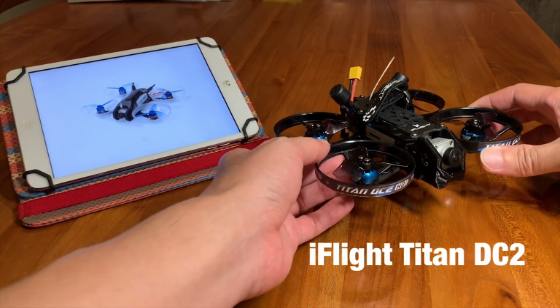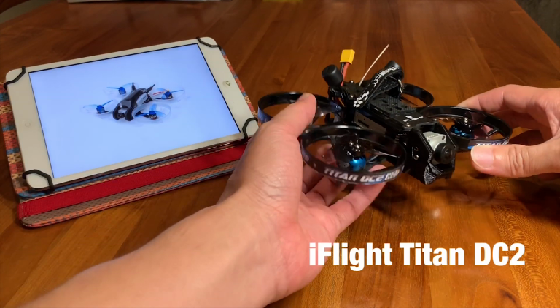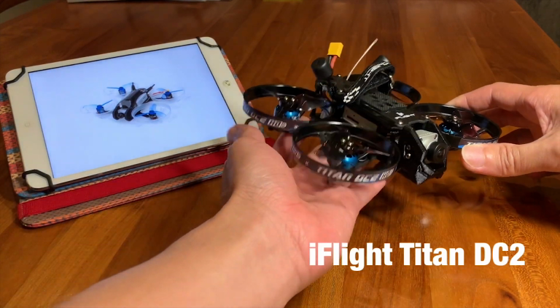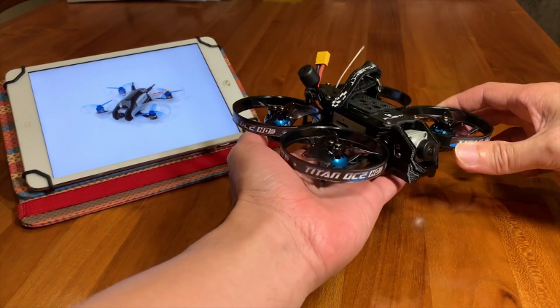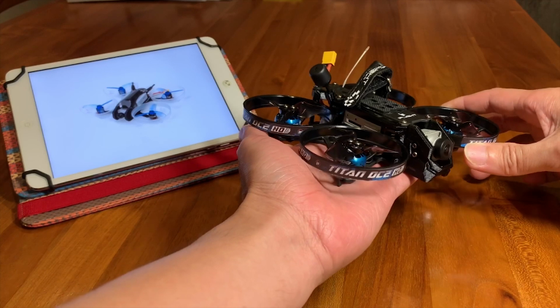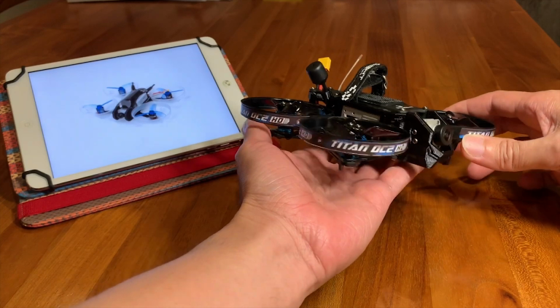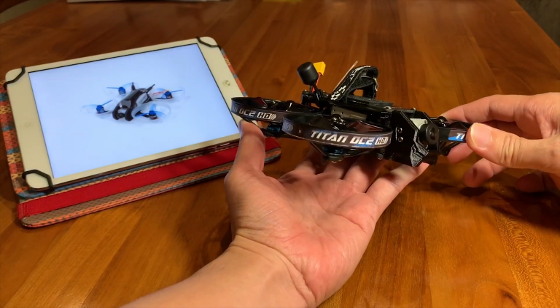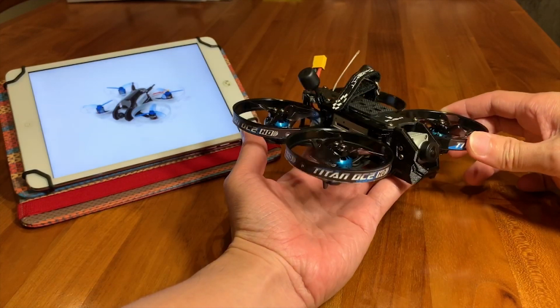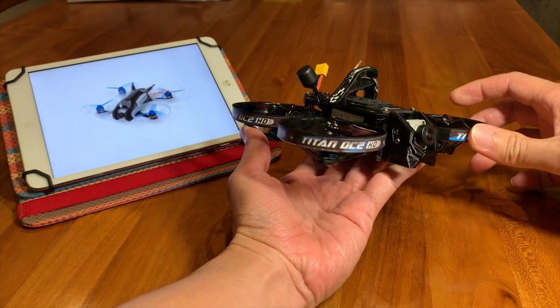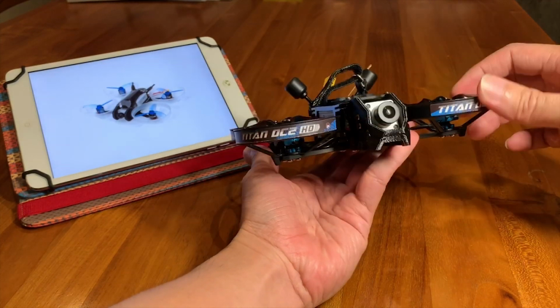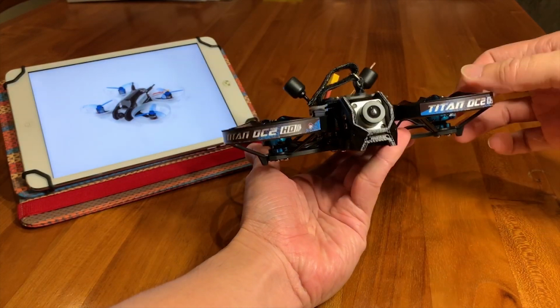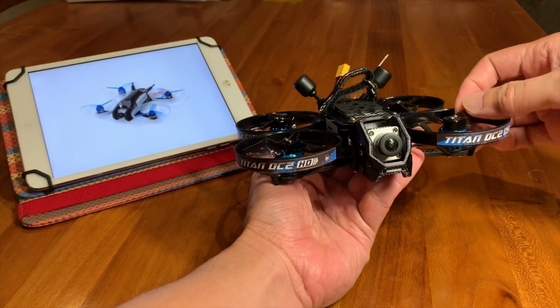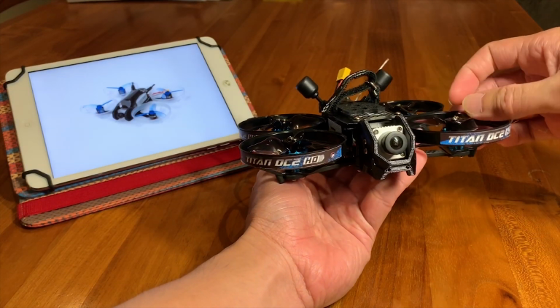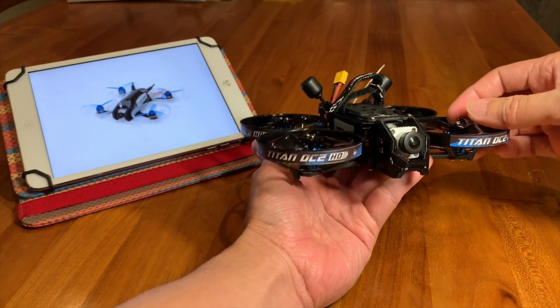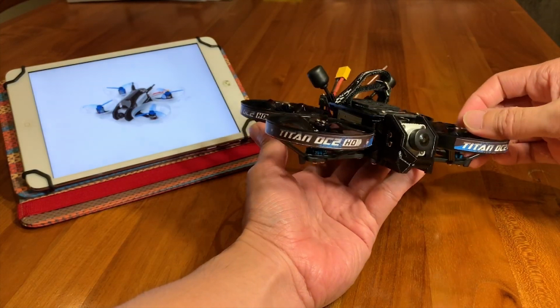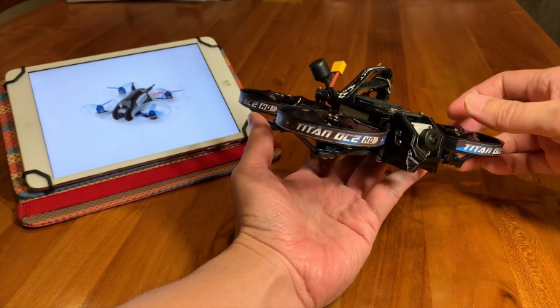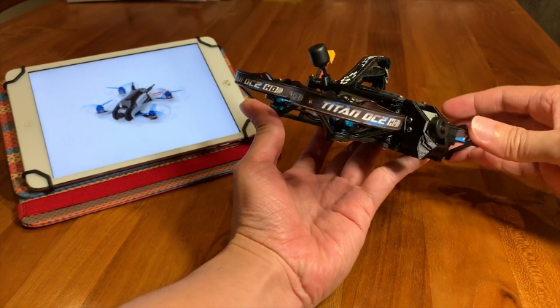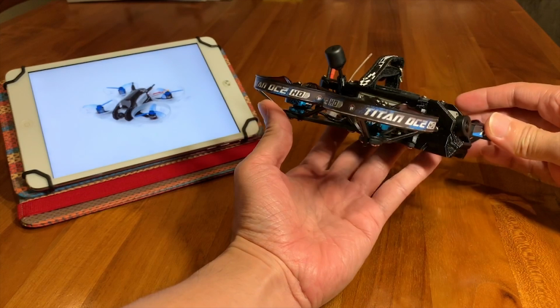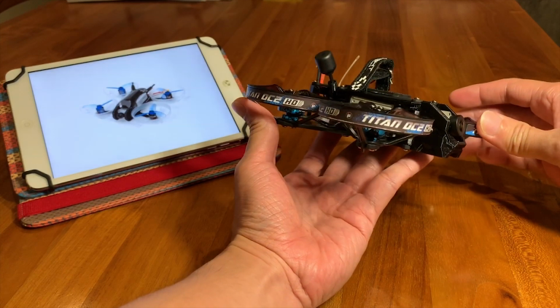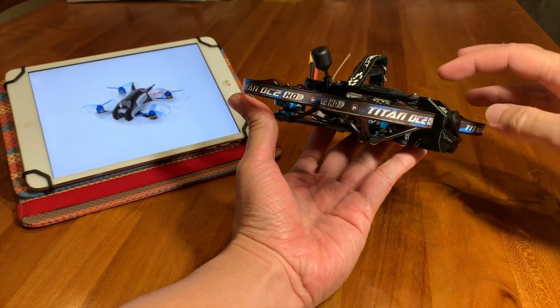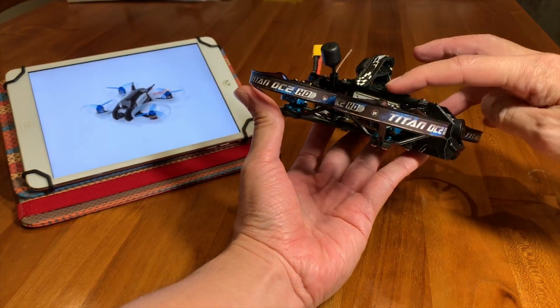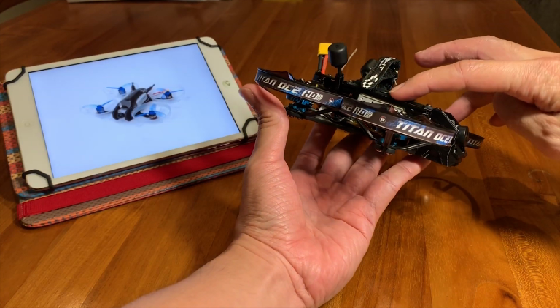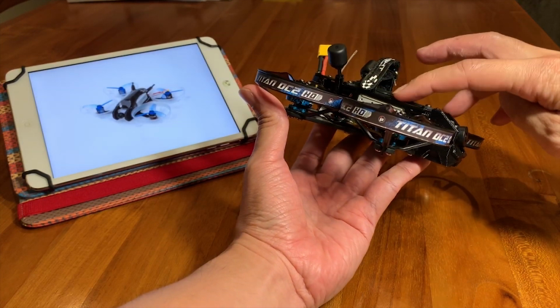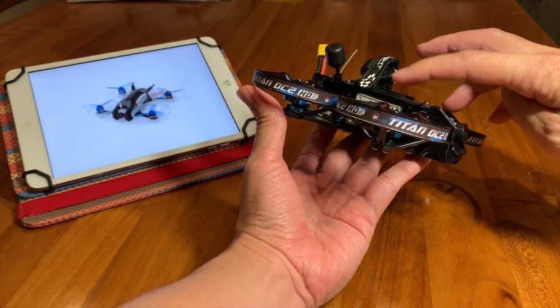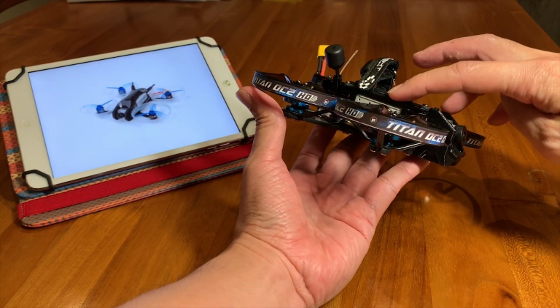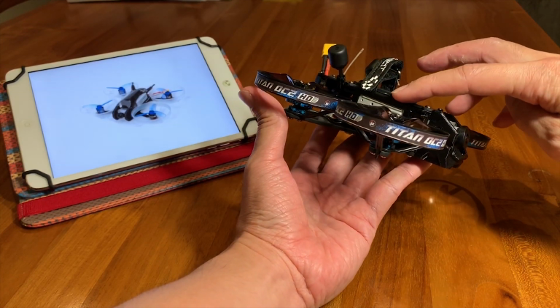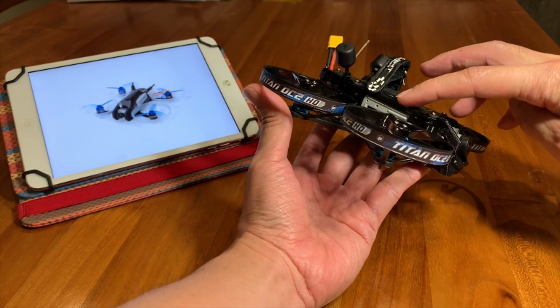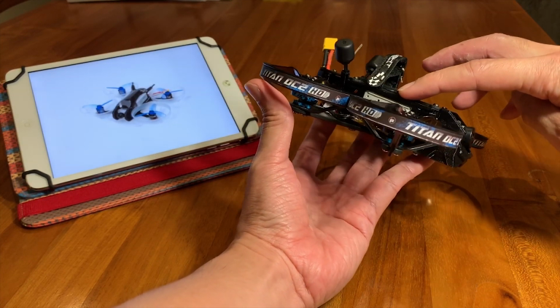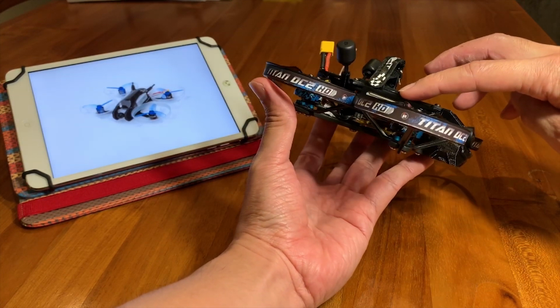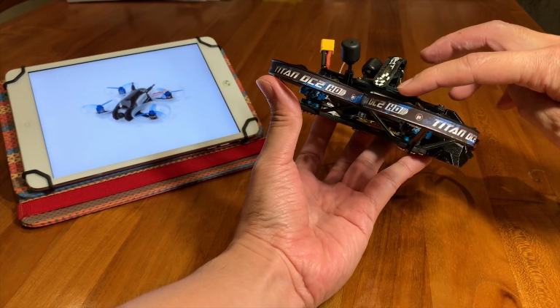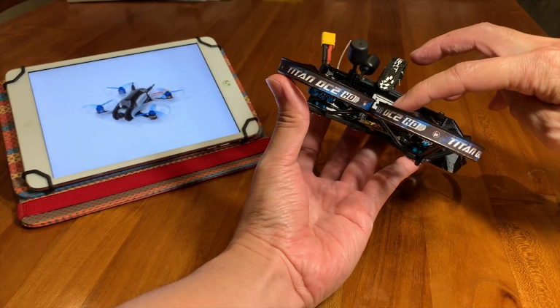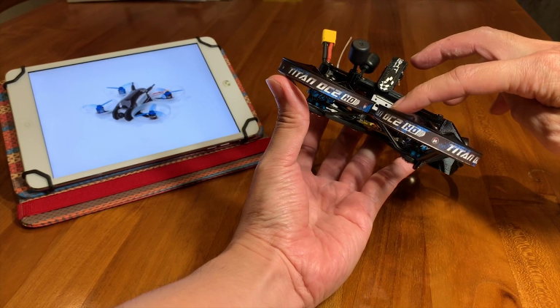This is a 115mm quadcopter which is driving 2.3 inch props. As you can see here, it has the DJI HD air unit, which is the standard one that allows SD card recording.